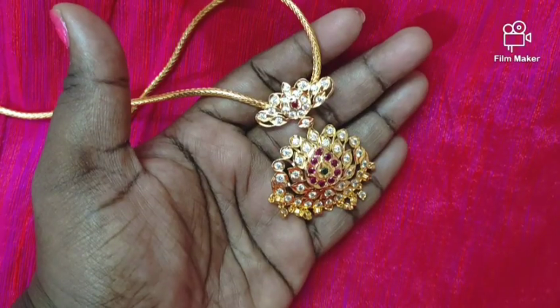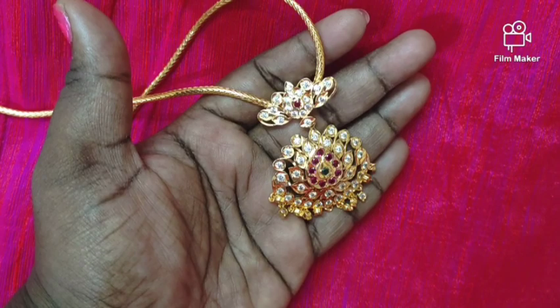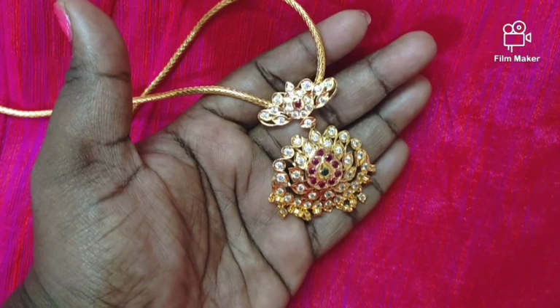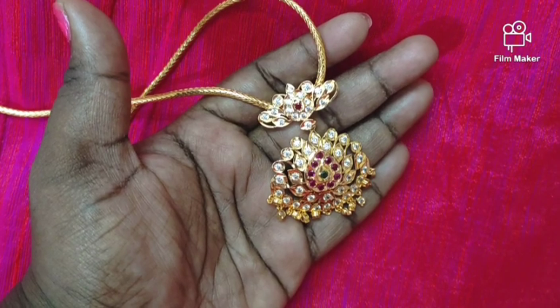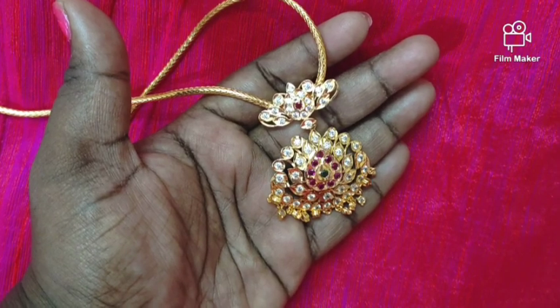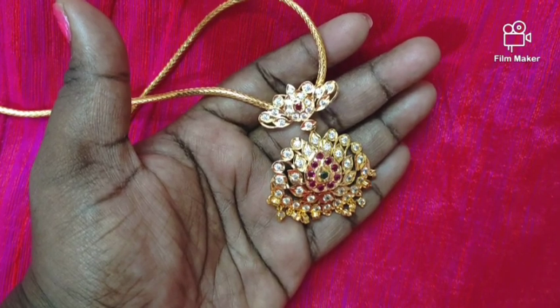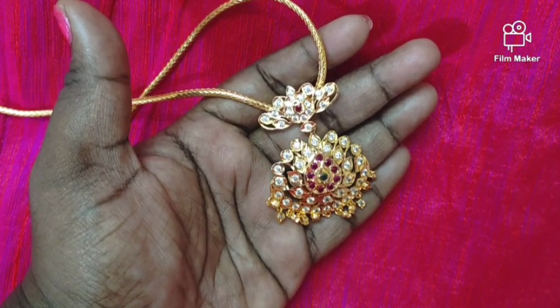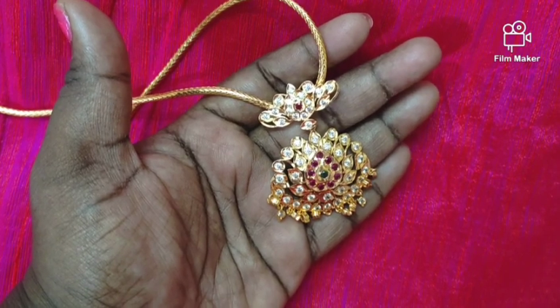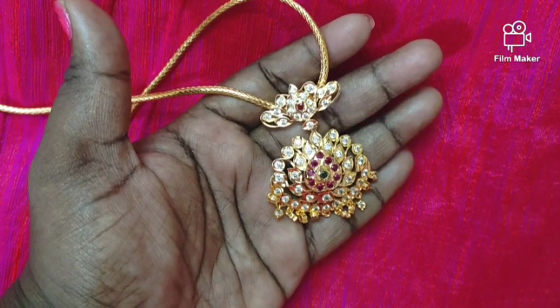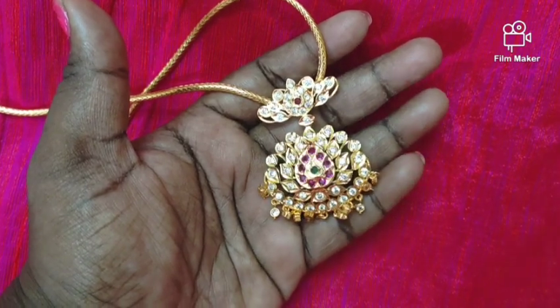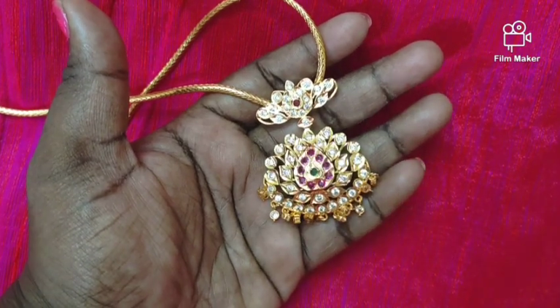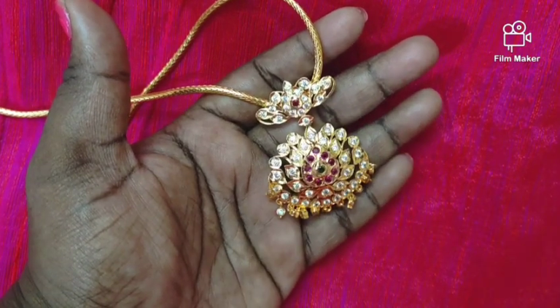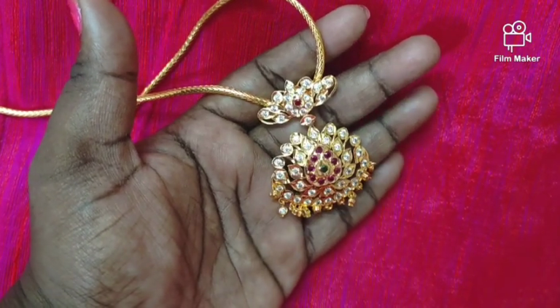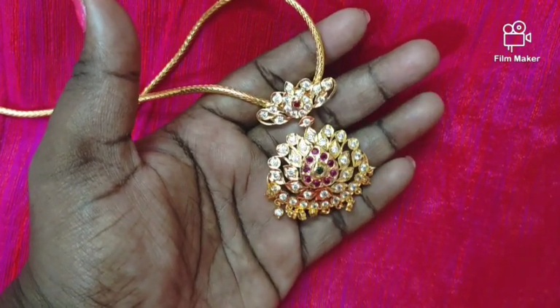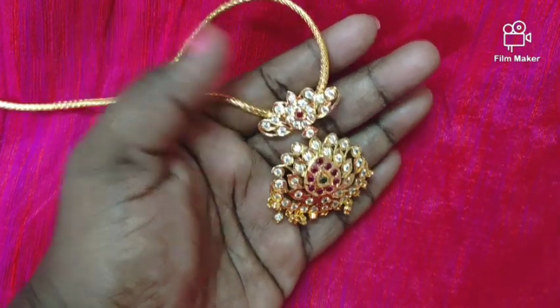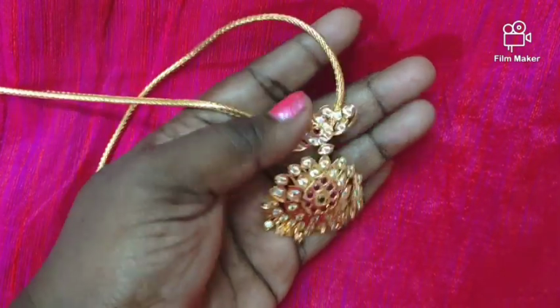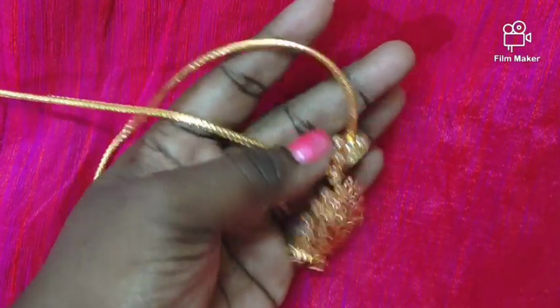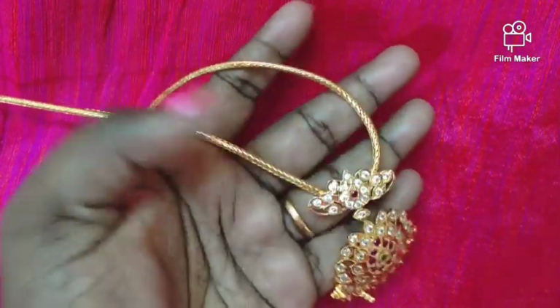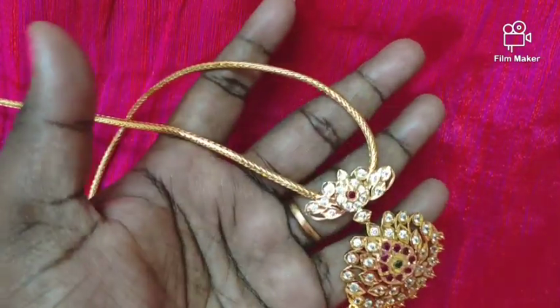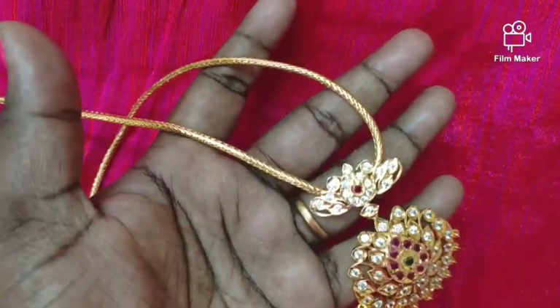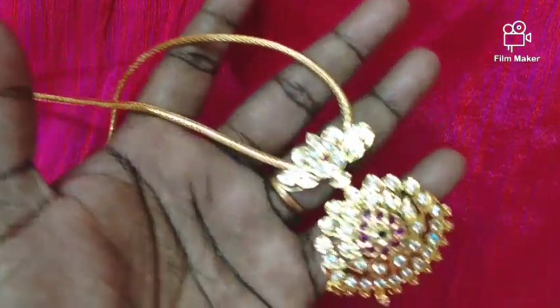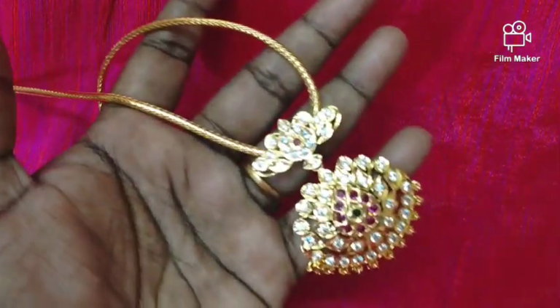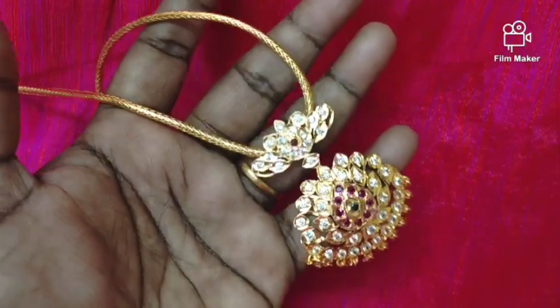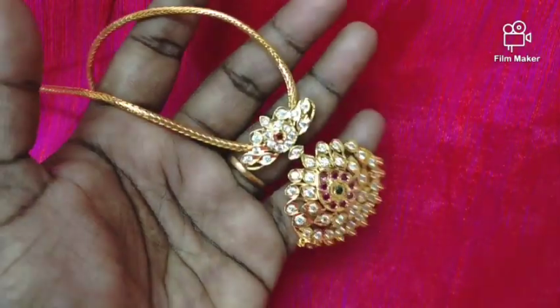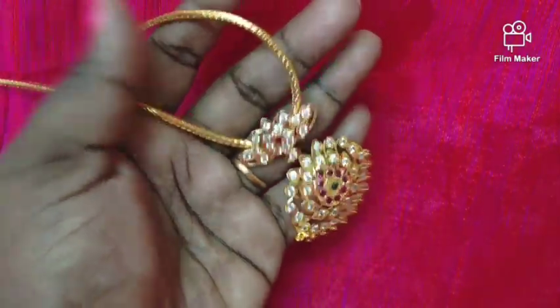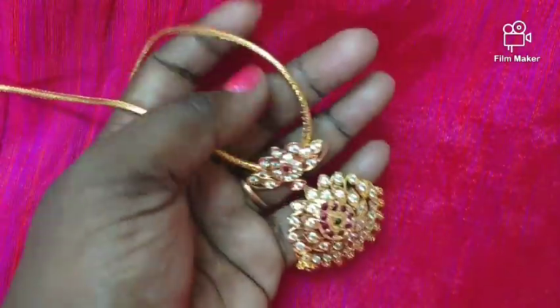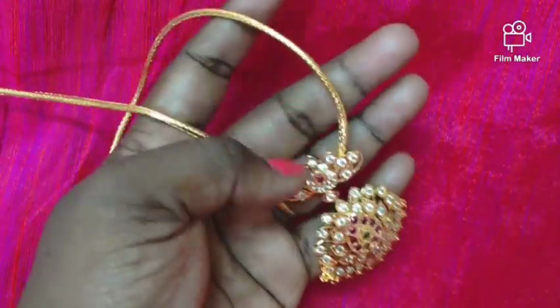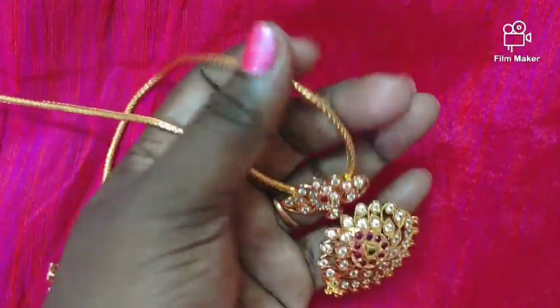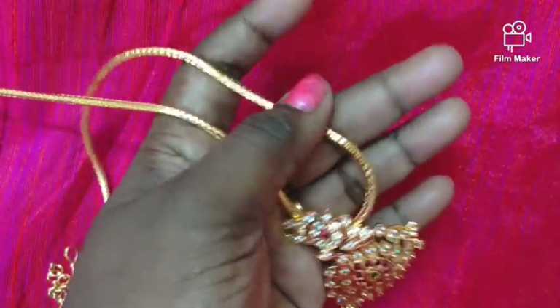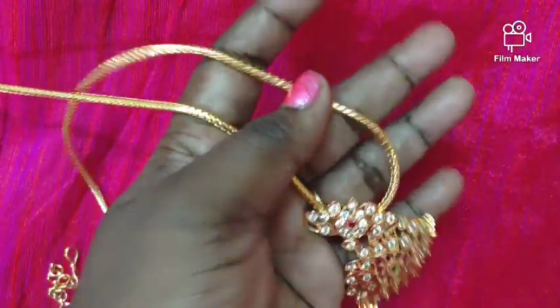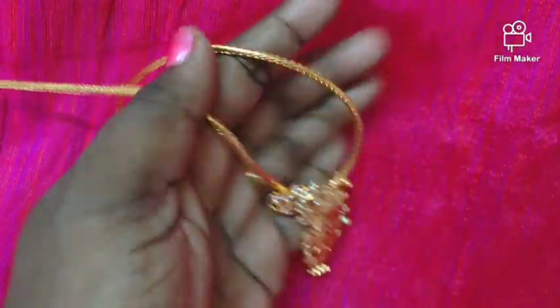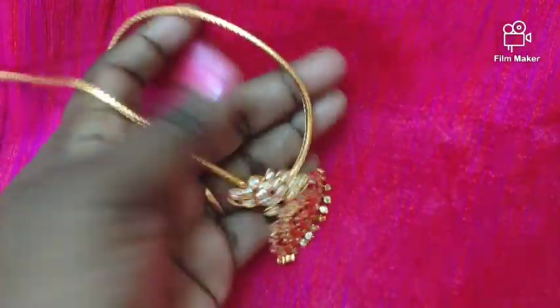Hi friends, welcome back to my channel. This is our JMK iPhone collection. We have a full combo collection — big size leaf ring.